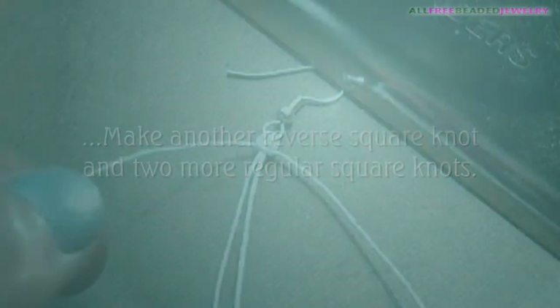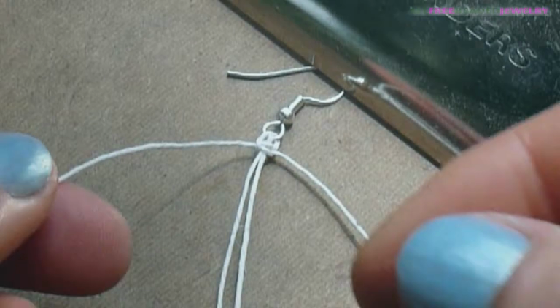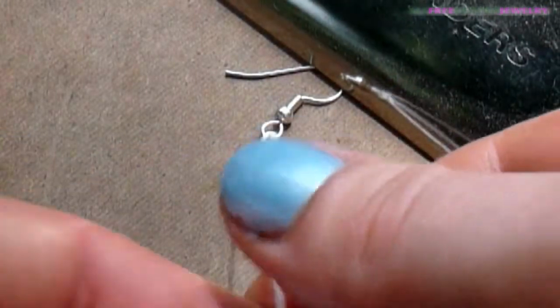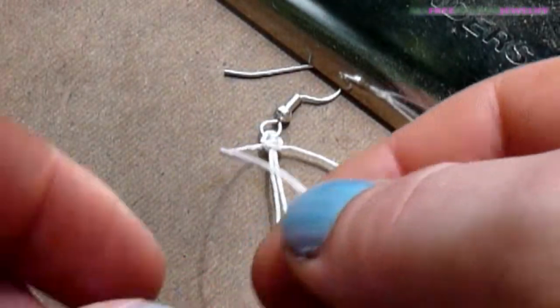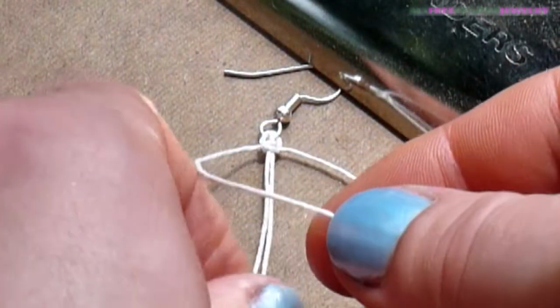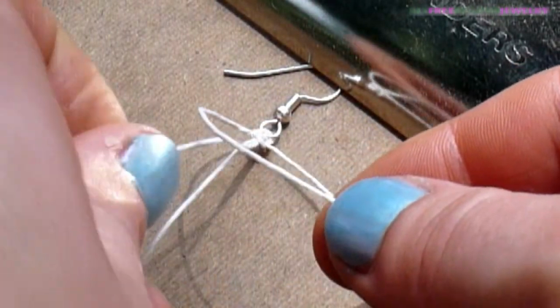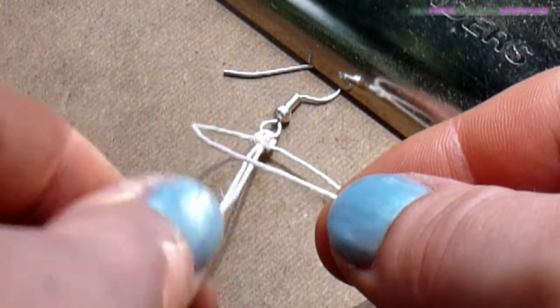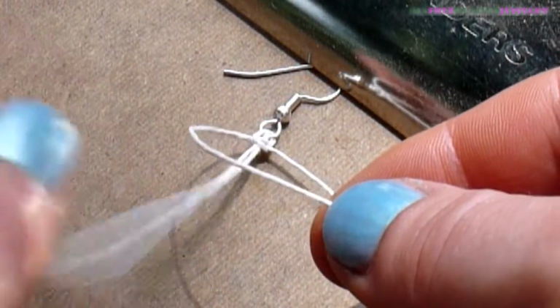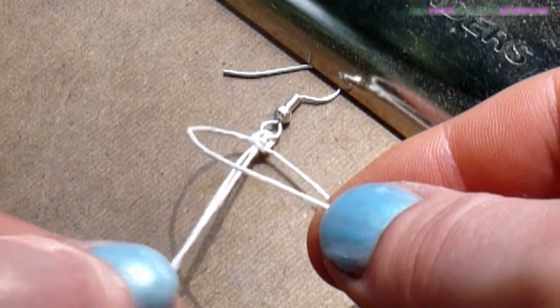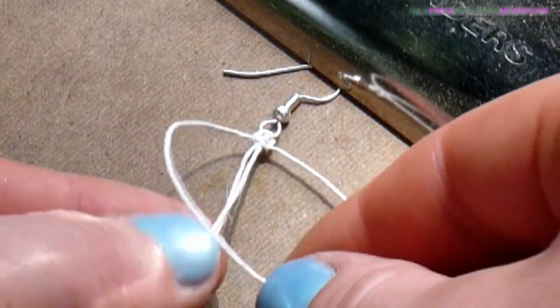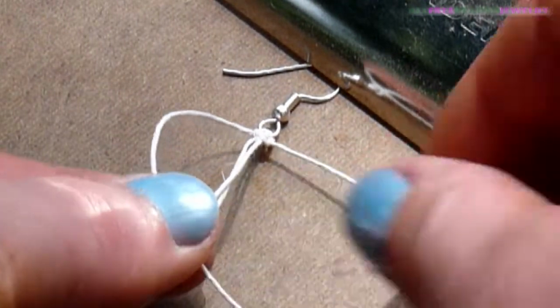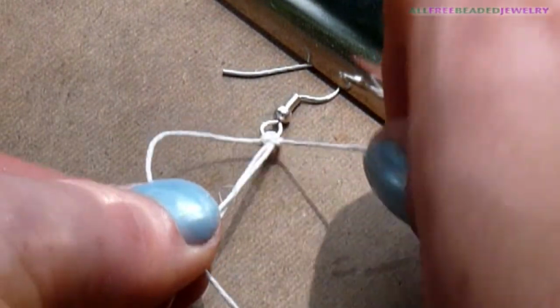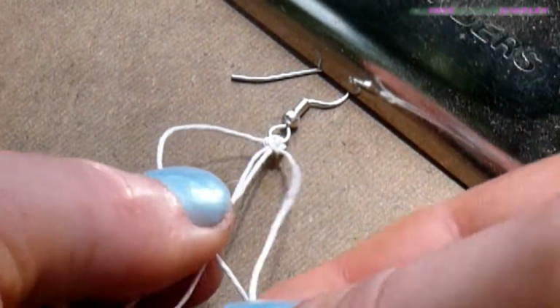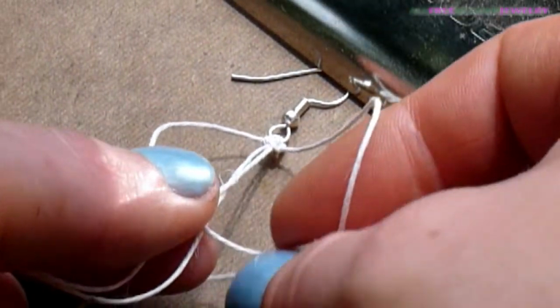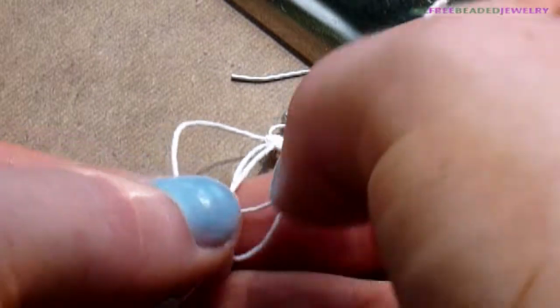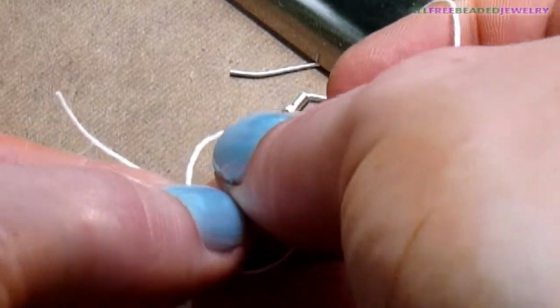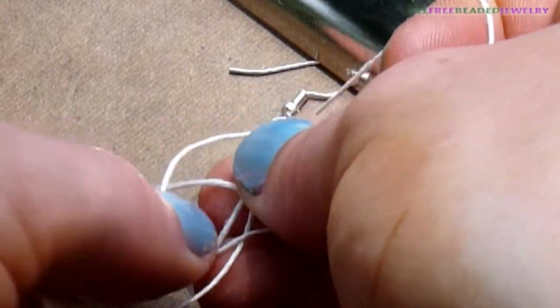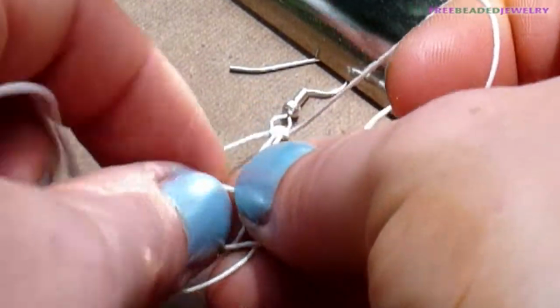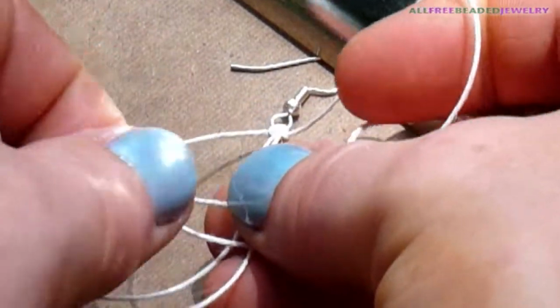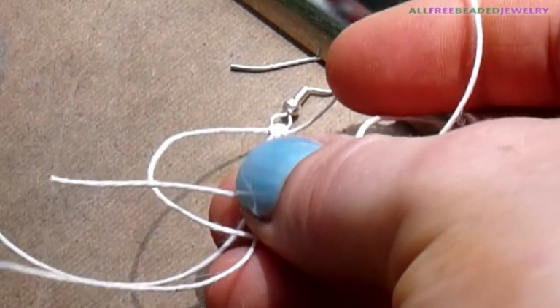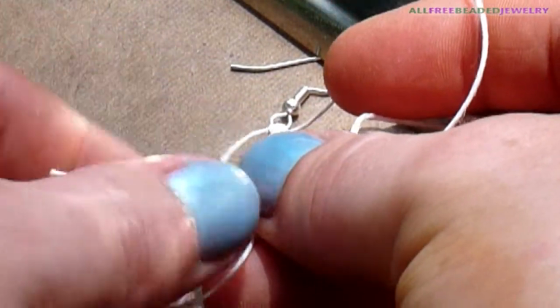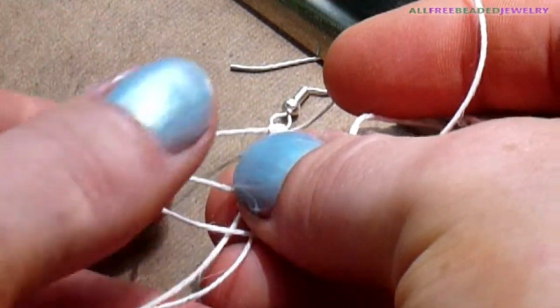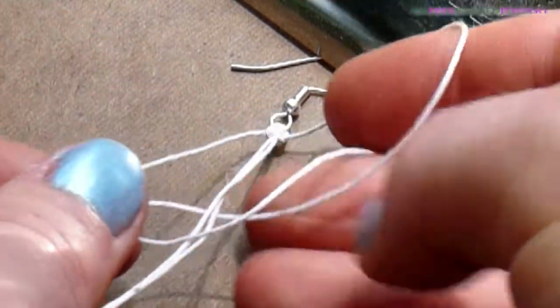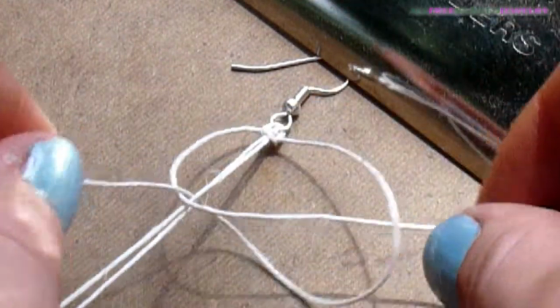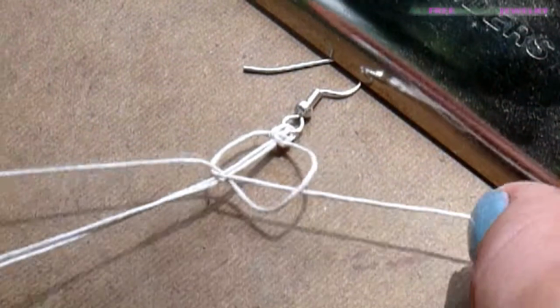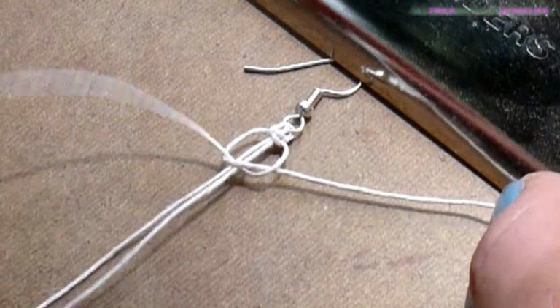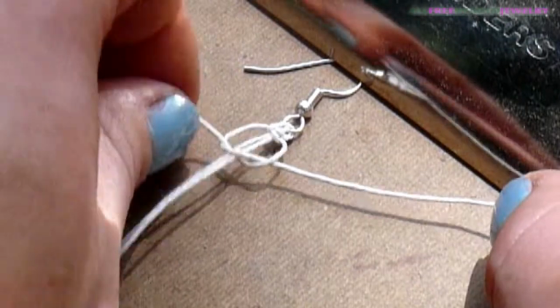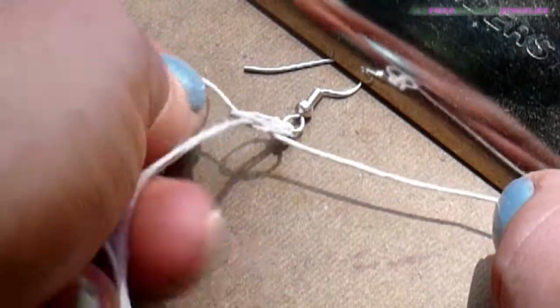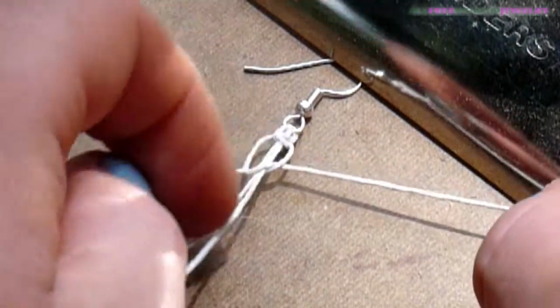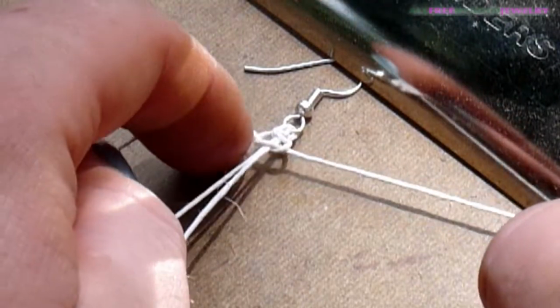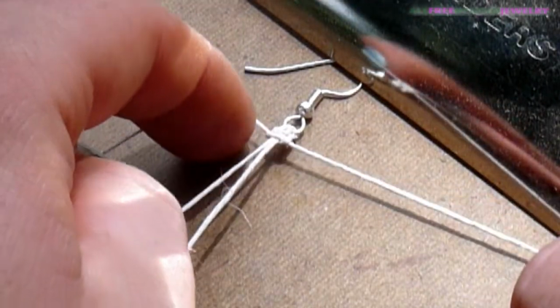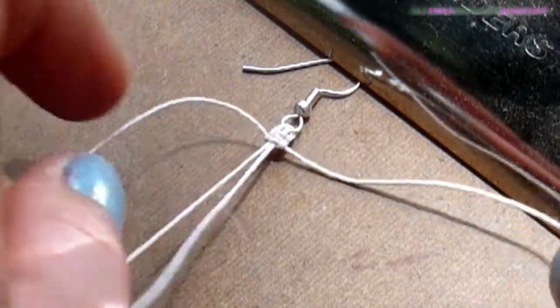Make two square knots. To make a square knot, take the left strand and bring it over the core strands, forming an L-shaped loop on the left. Take the right strand and bring it over the left strand, under the core strands, and through the loop on the left.